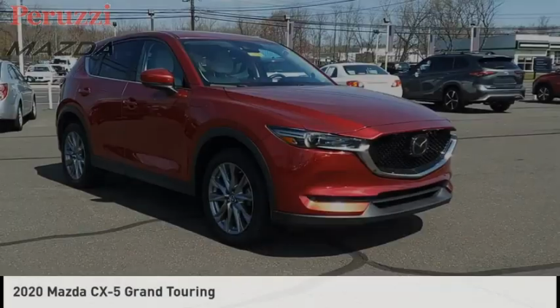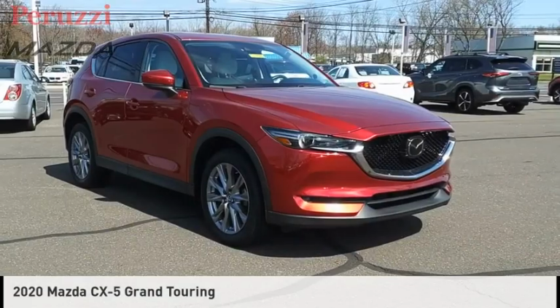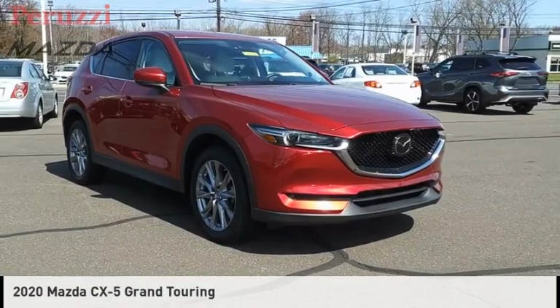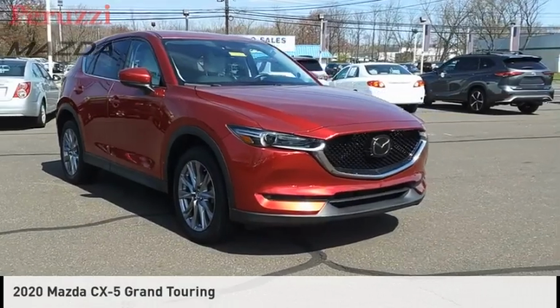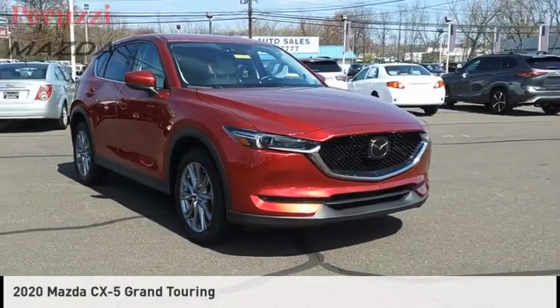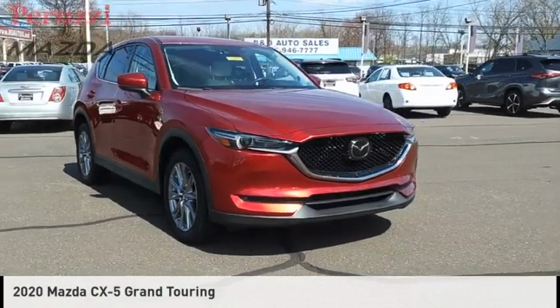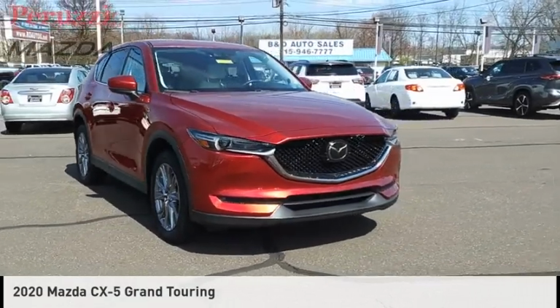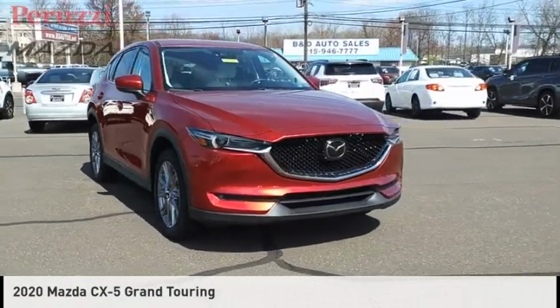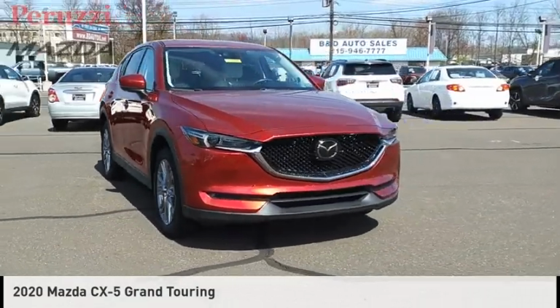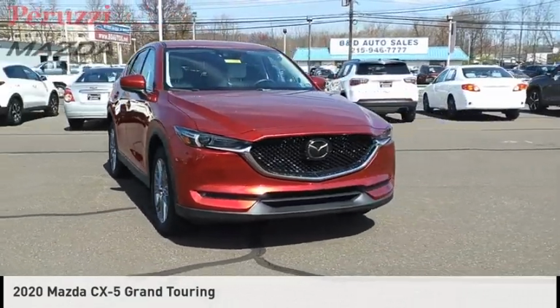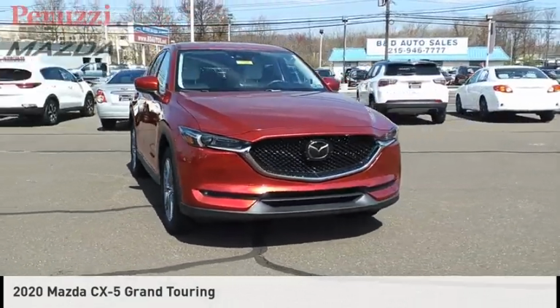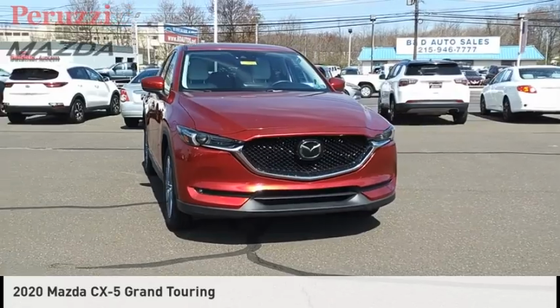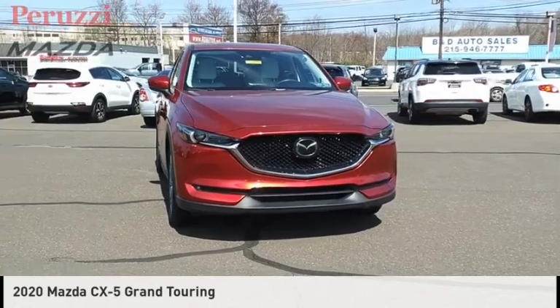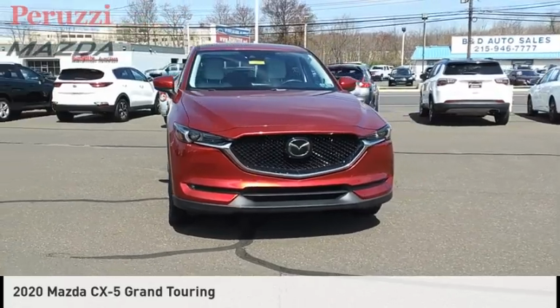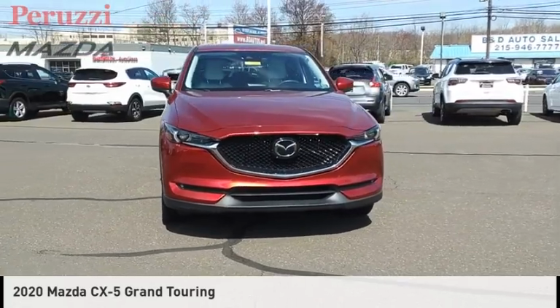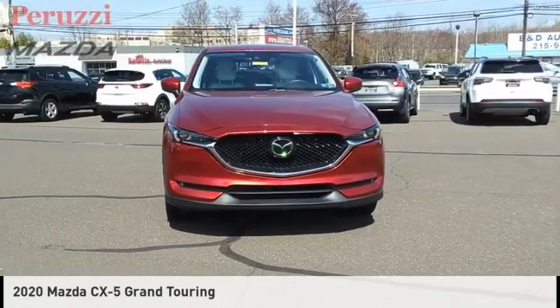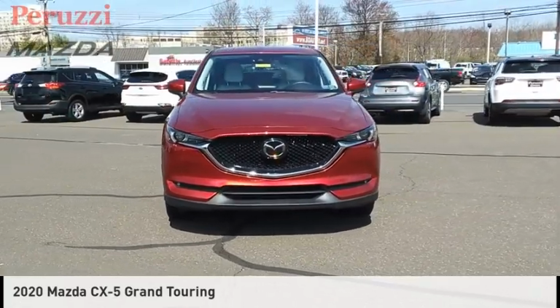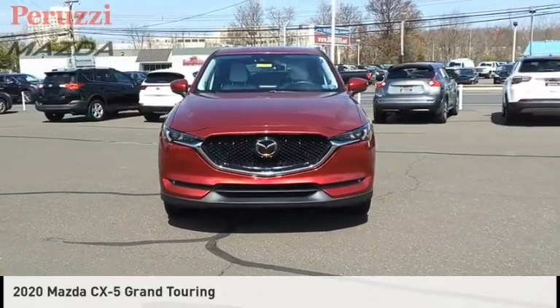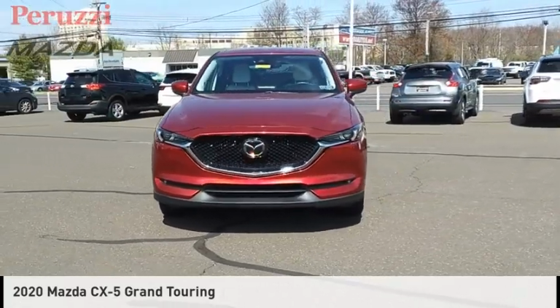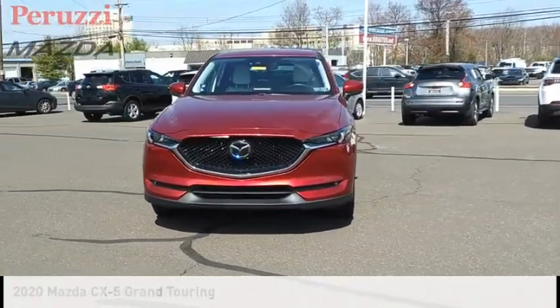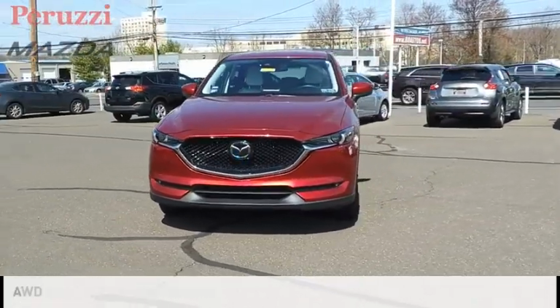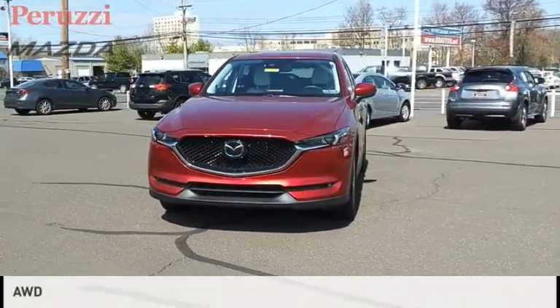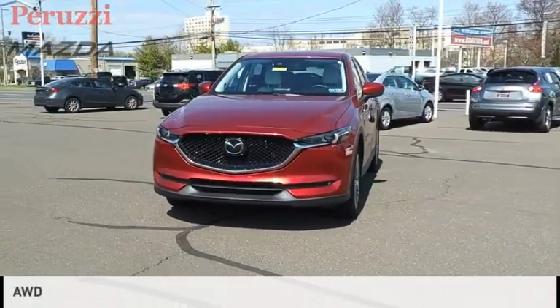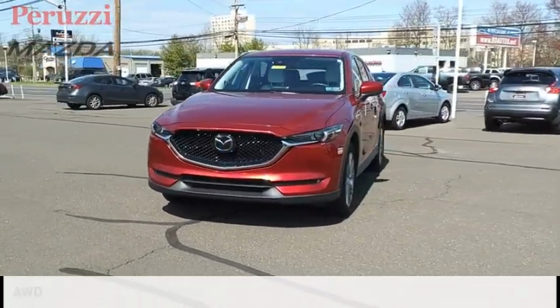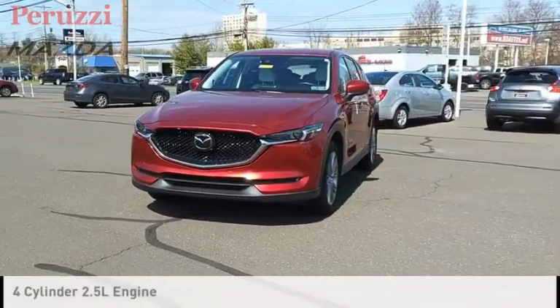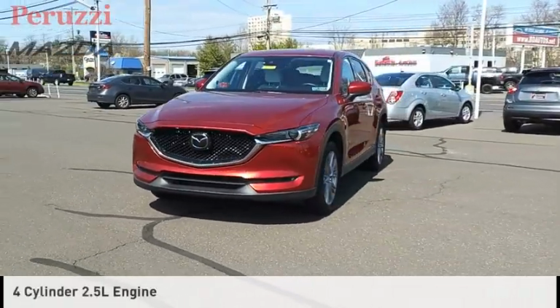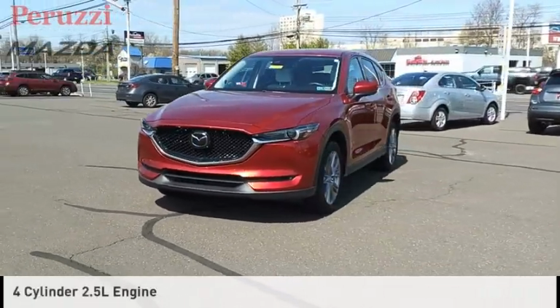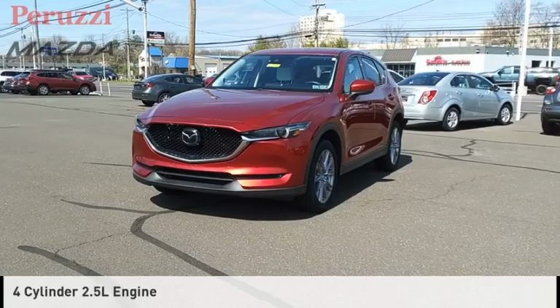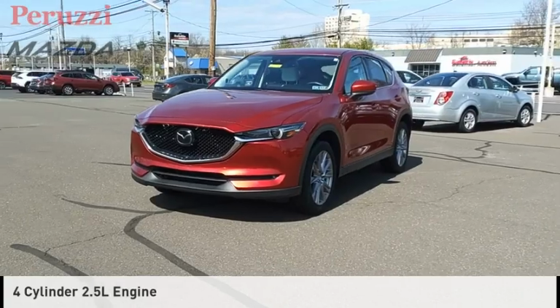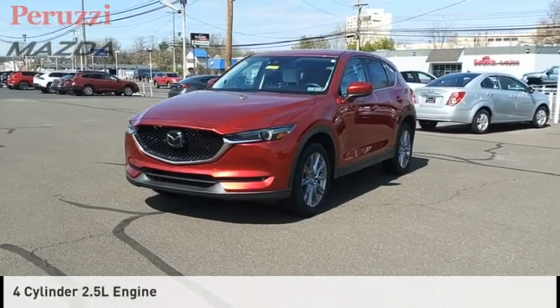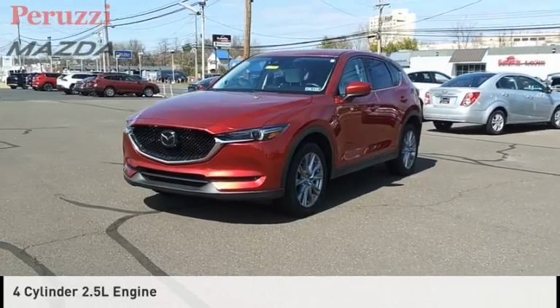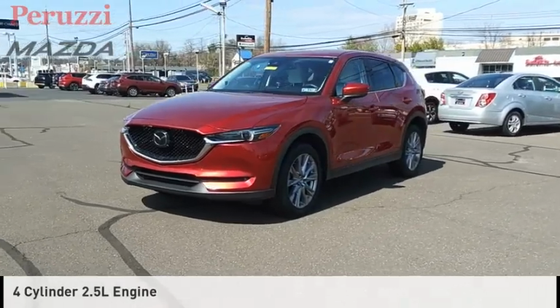Stop by and take a look at the 2020 CX-5. This vehicle is powered by an all-wheel drive, four-cylinder, 2.5-liter engine.